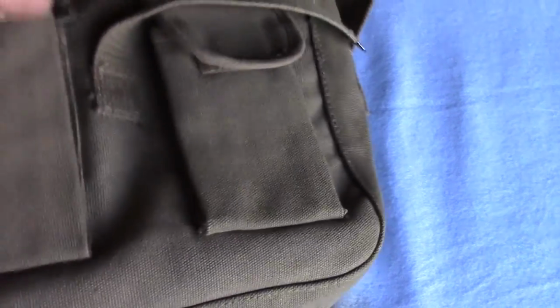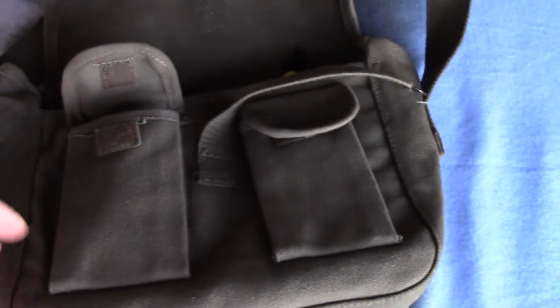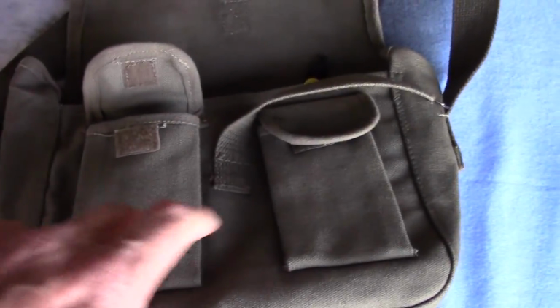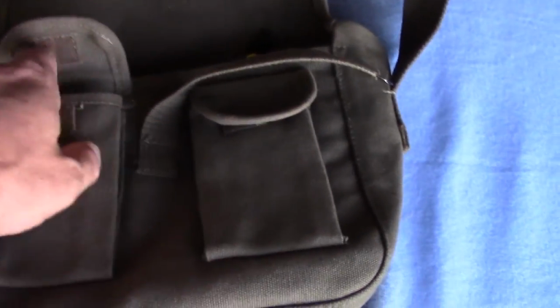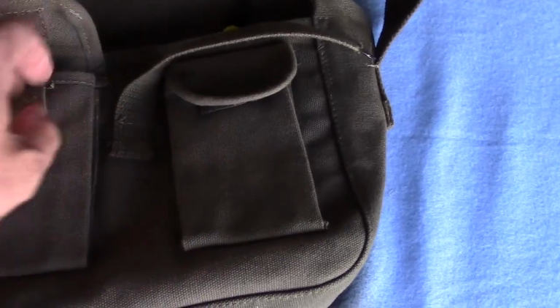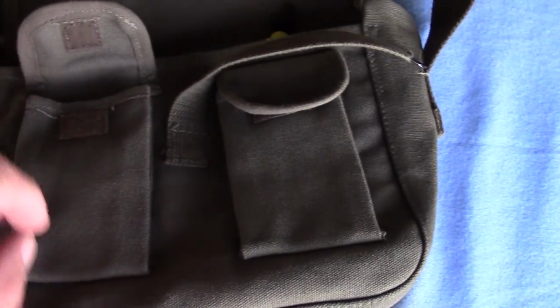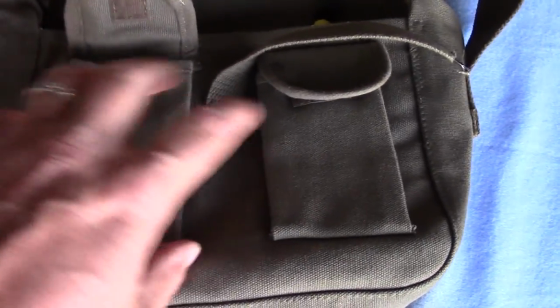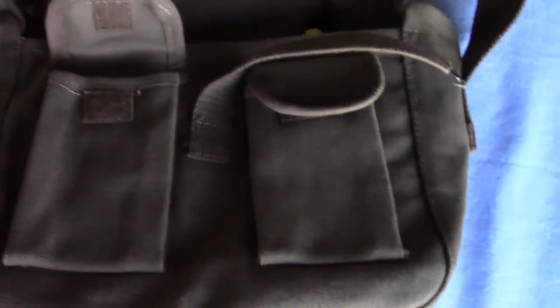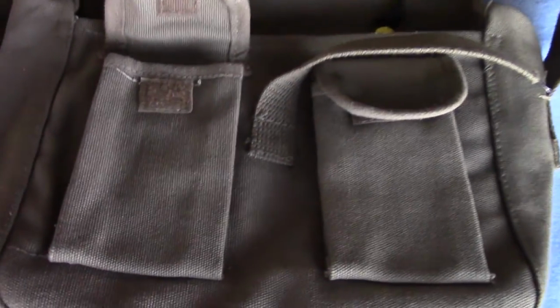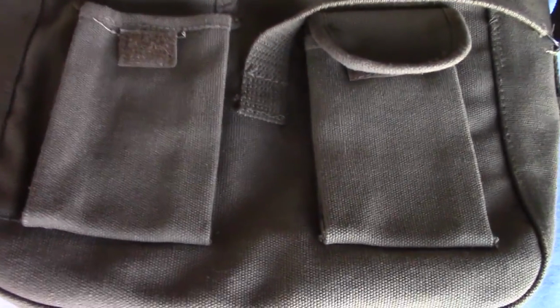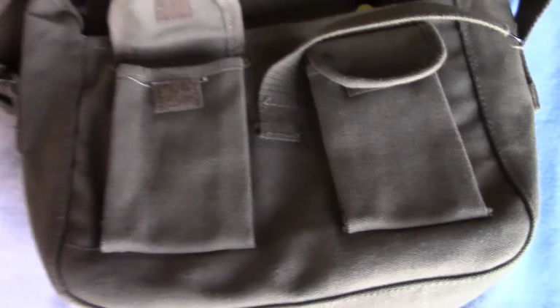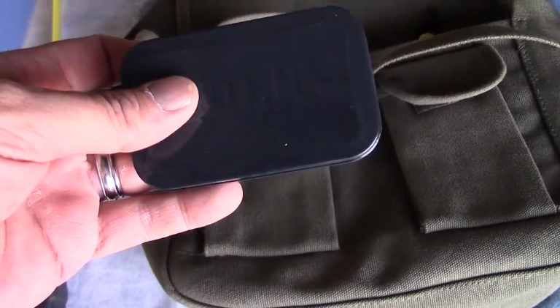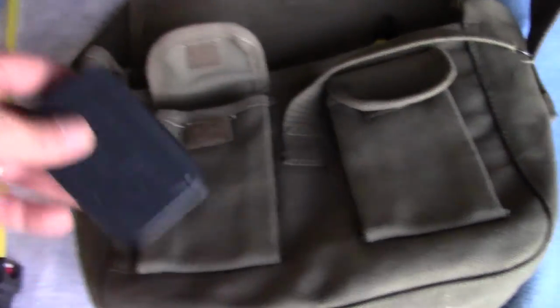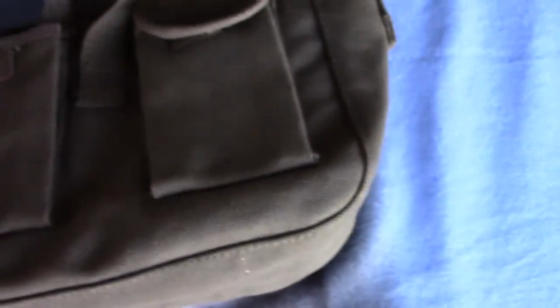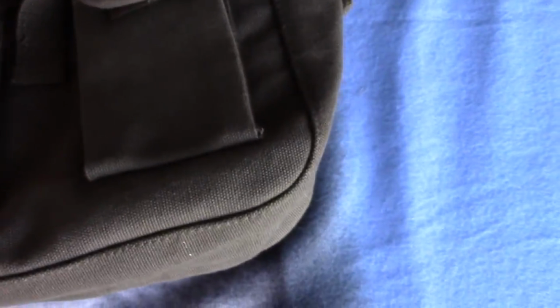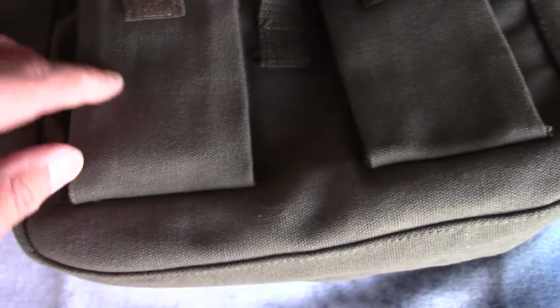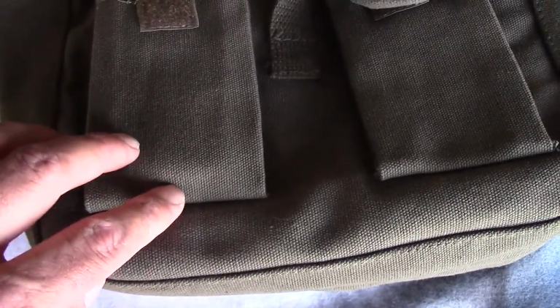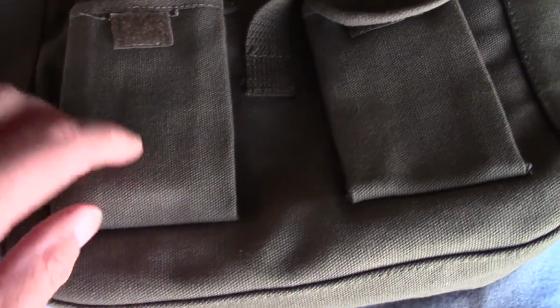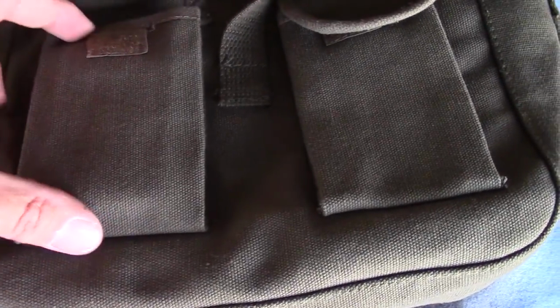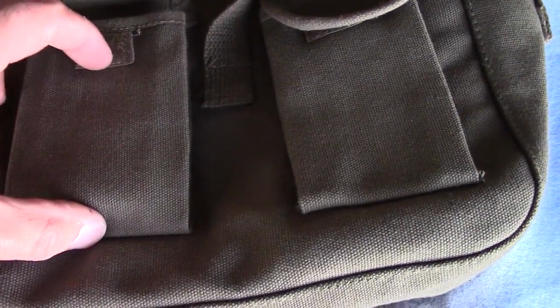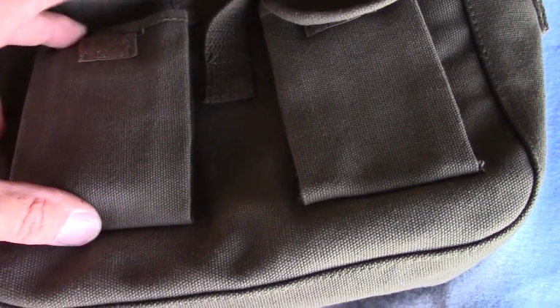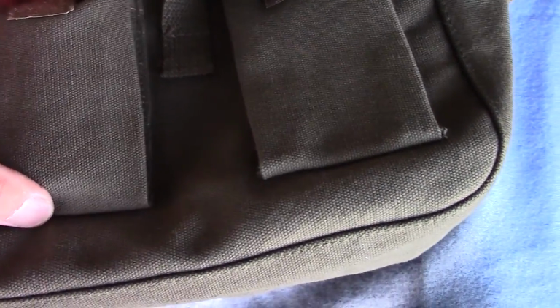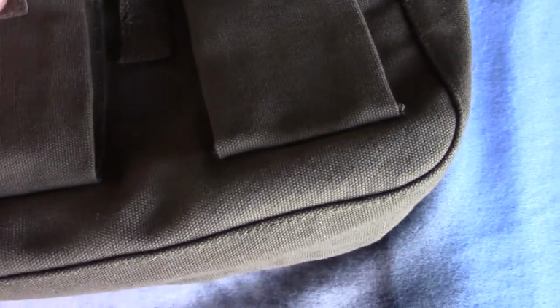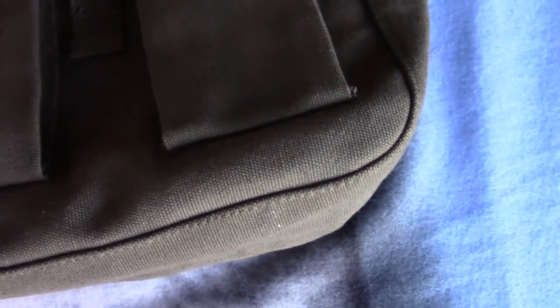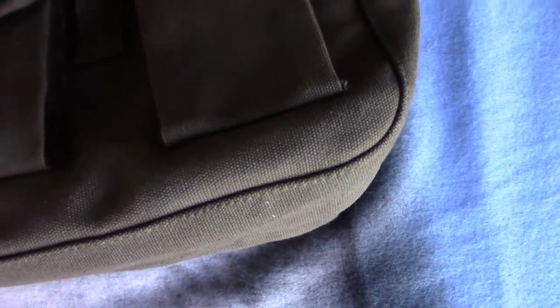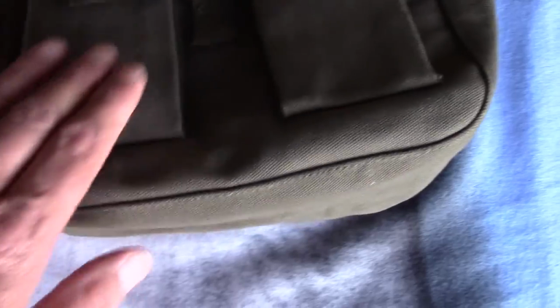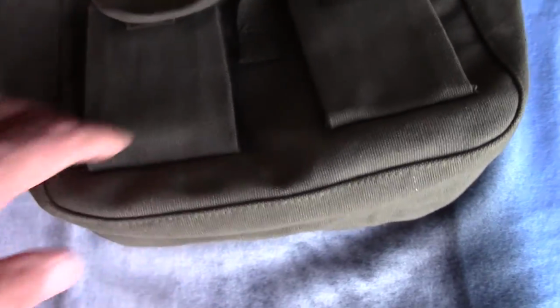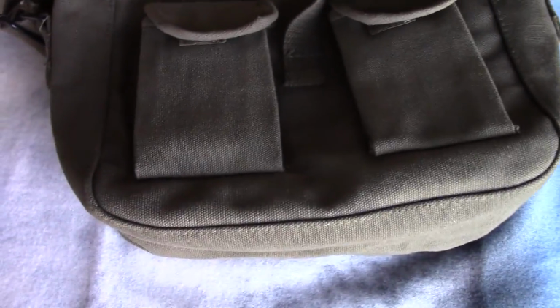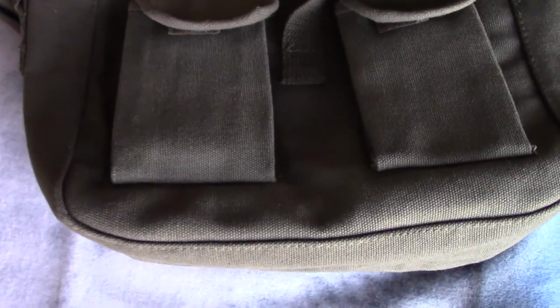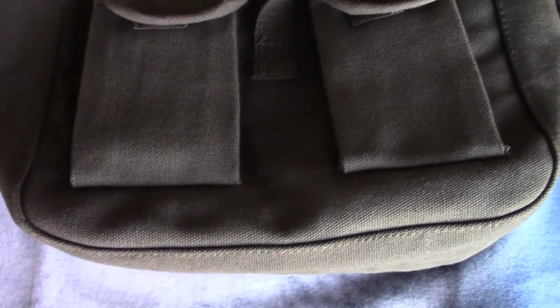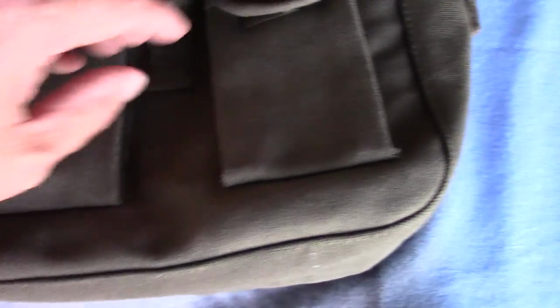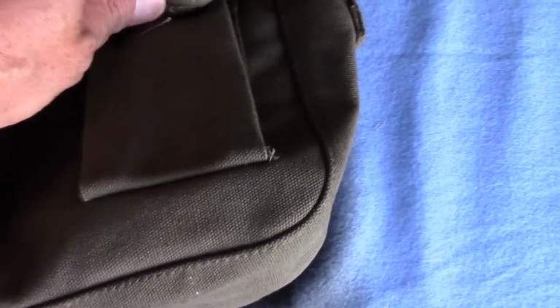You have these little flaps with Velcro that cover these two front pockets right here. This is your regular Altoids can. That's pushed all the way in — so to the bottom of the Velcro, that's where an Altoids can fits. It's roughly about the size of an Altoids can.